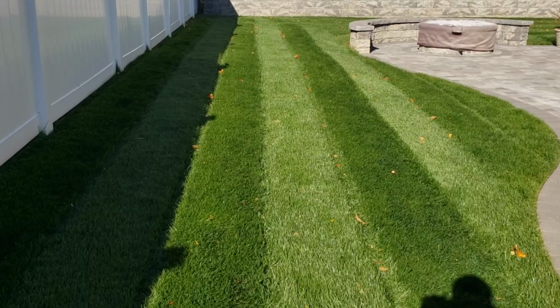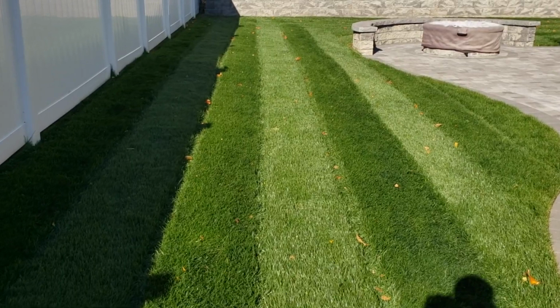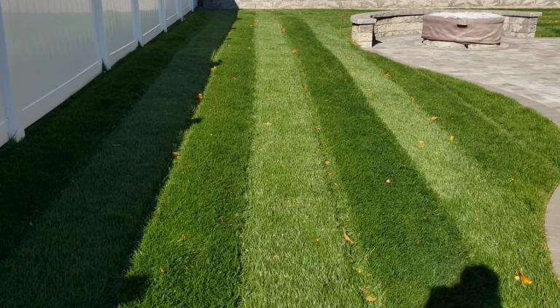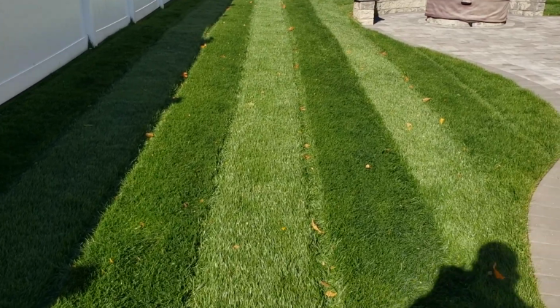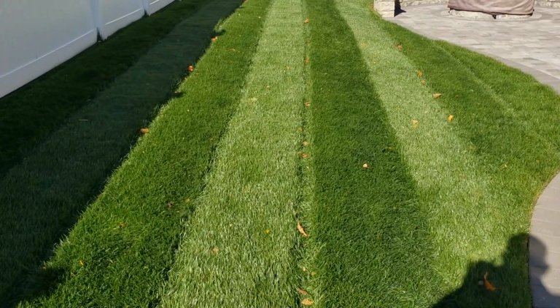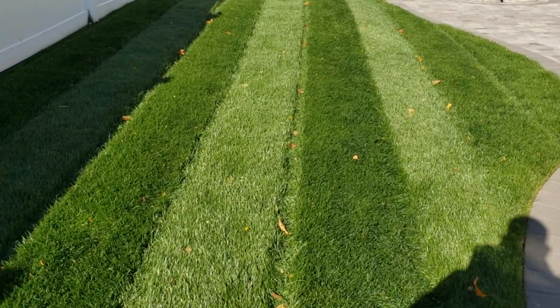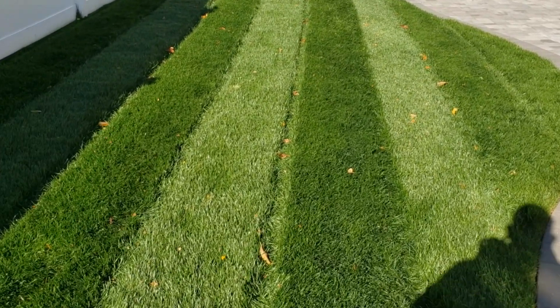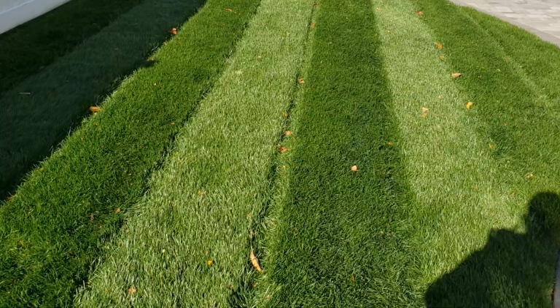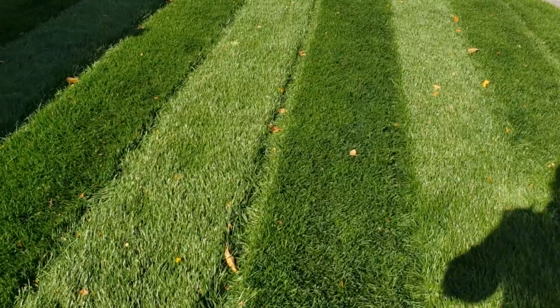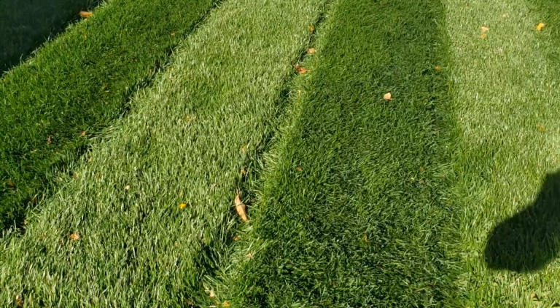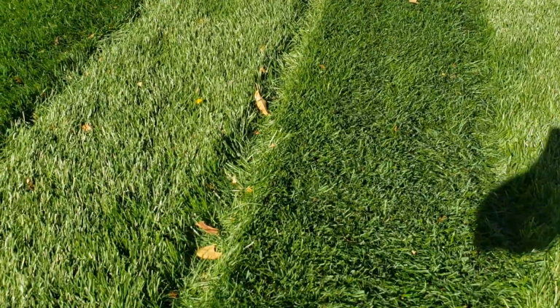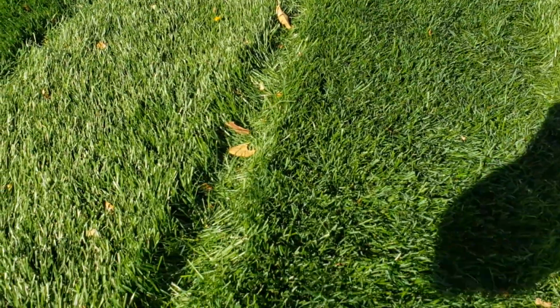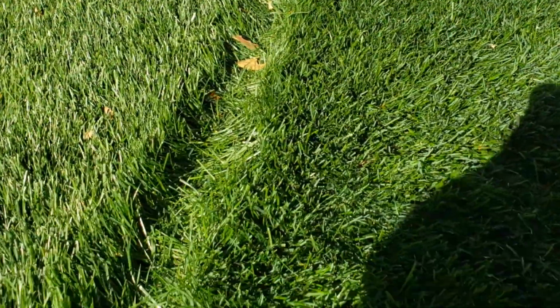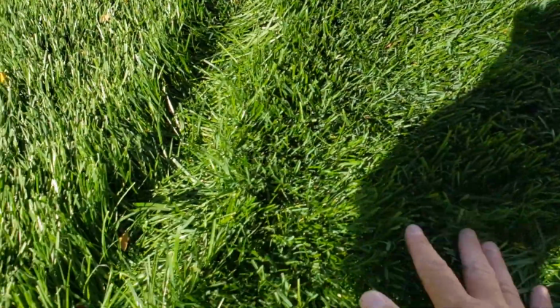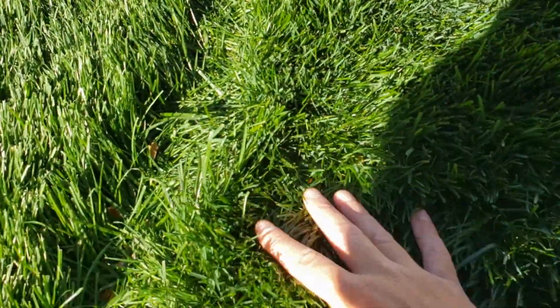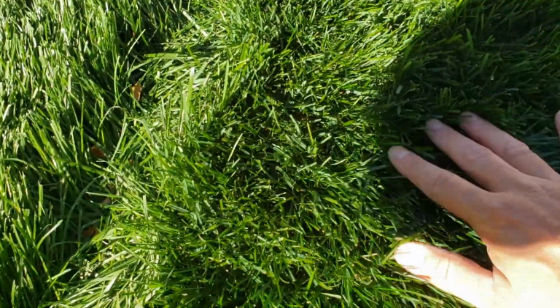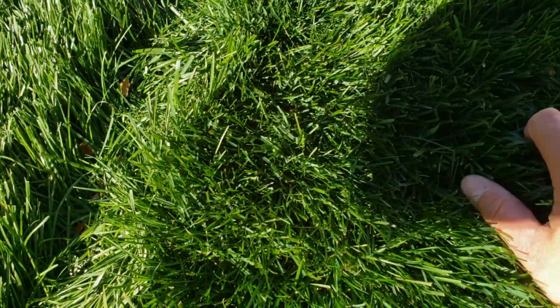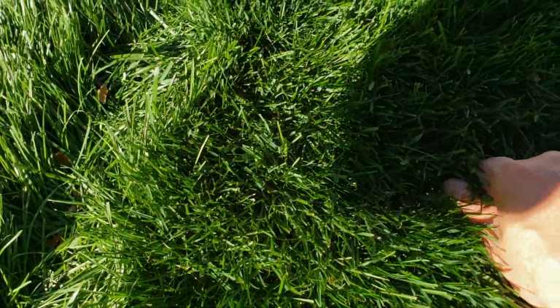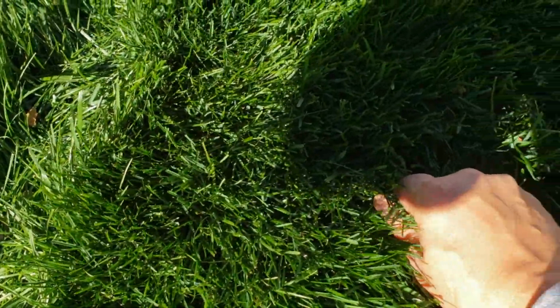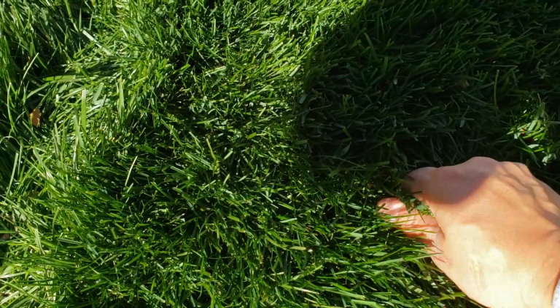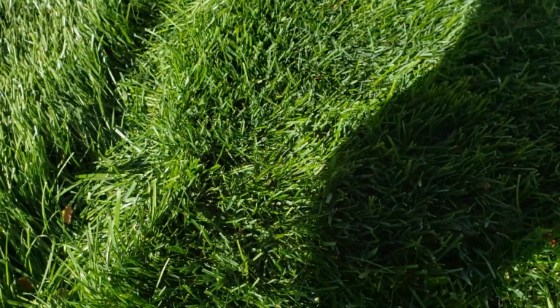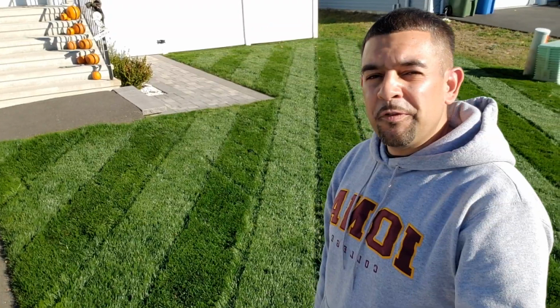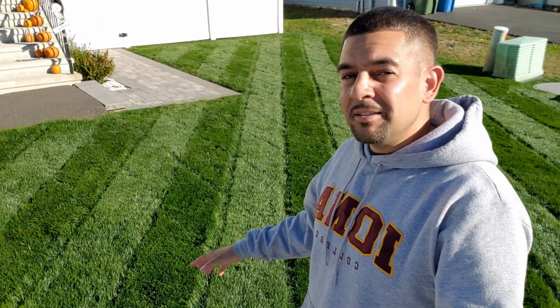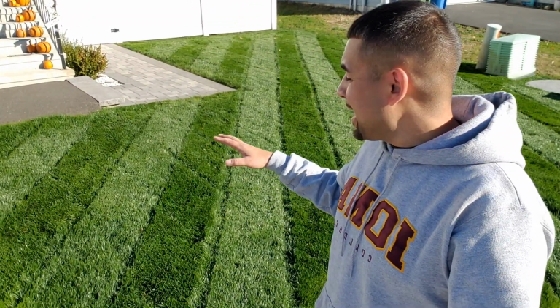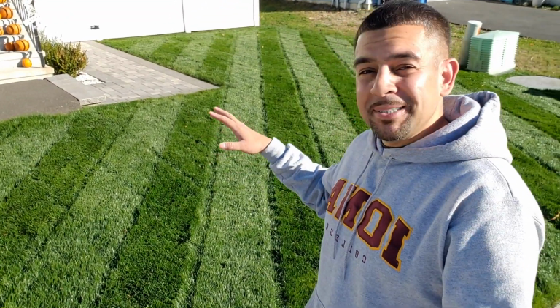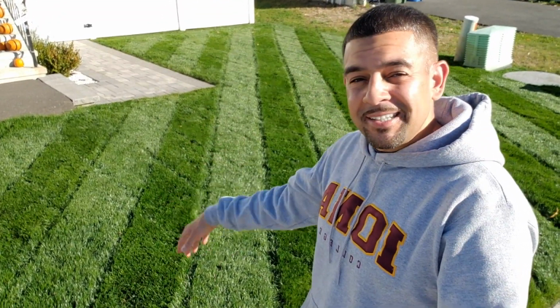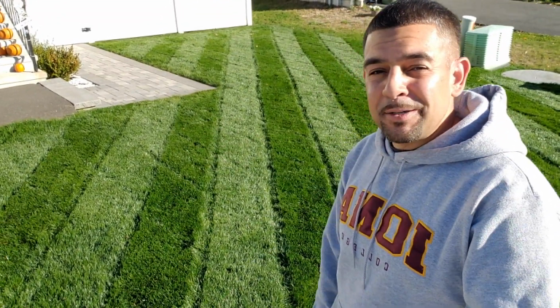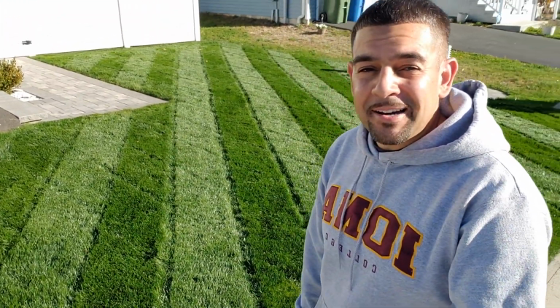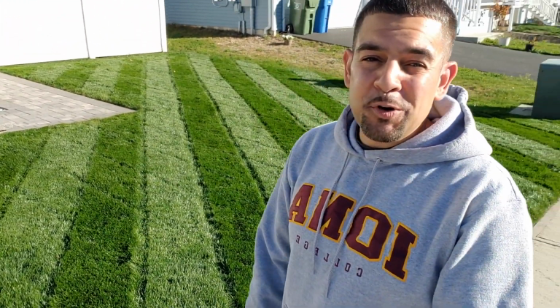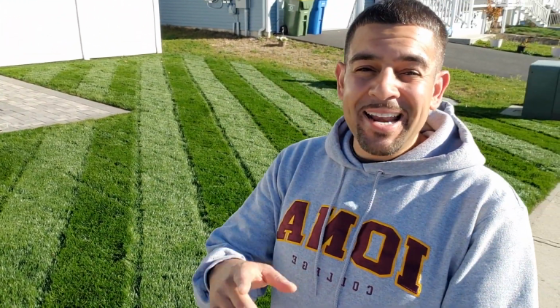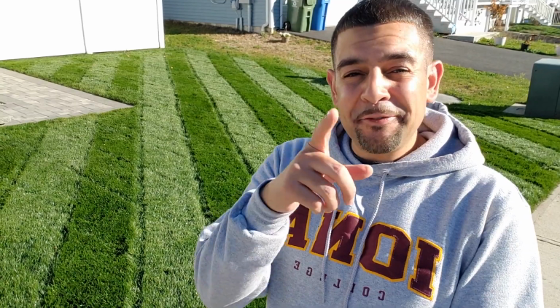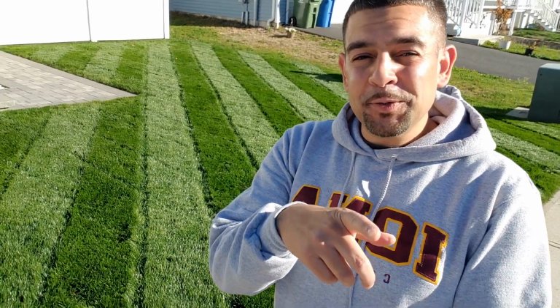You will get out of your lawn what you put into it, and man, look at these results. The grass is thick, it is lush, it is healthy. It looks like my job is done here. It was a lot of hard work, but I had a lot of fun doing it.